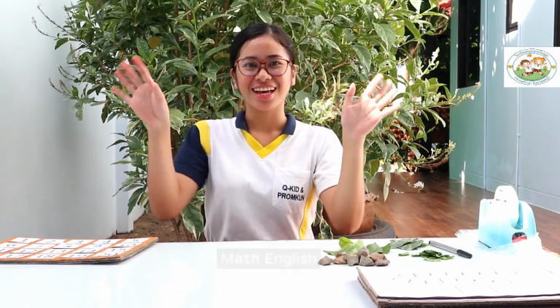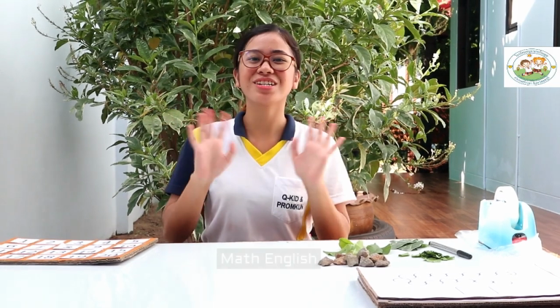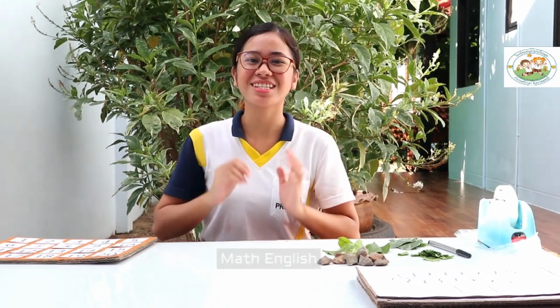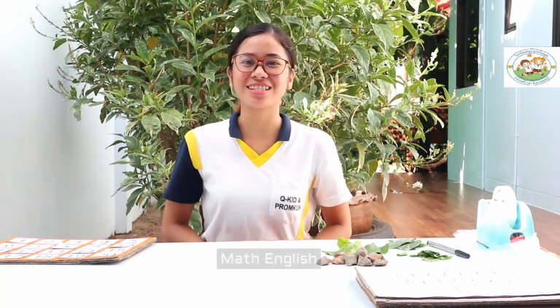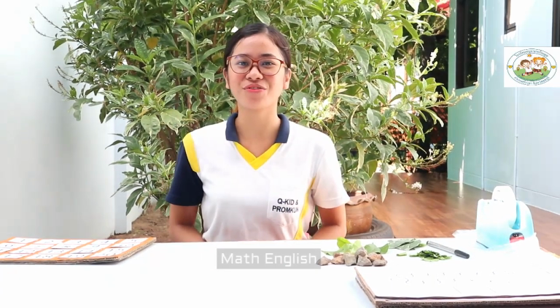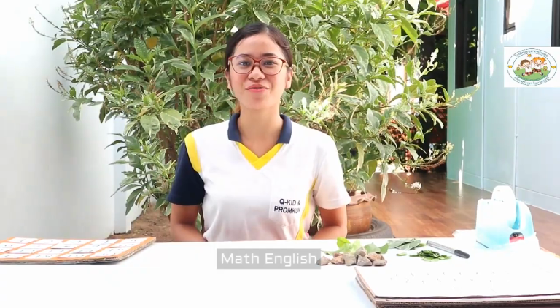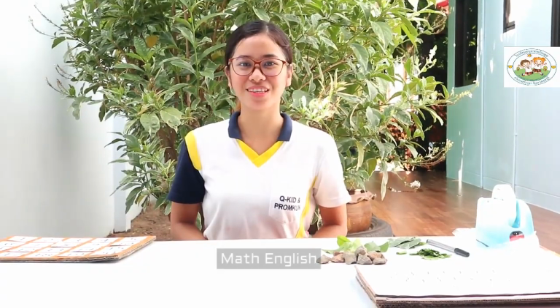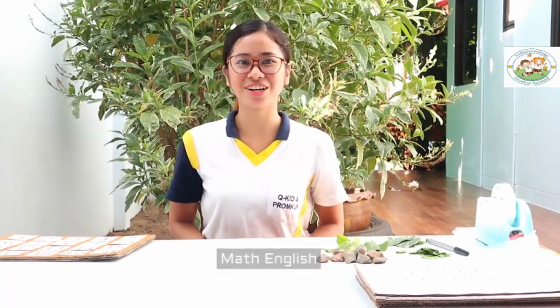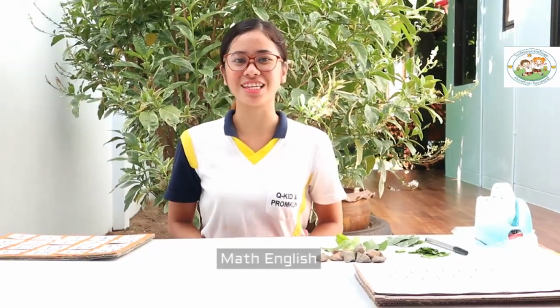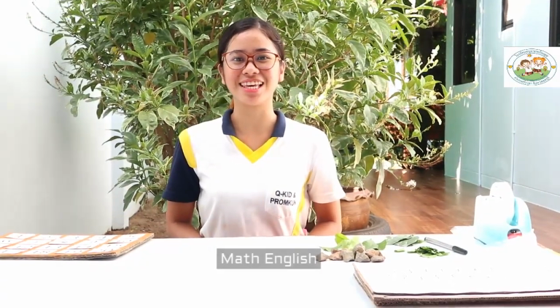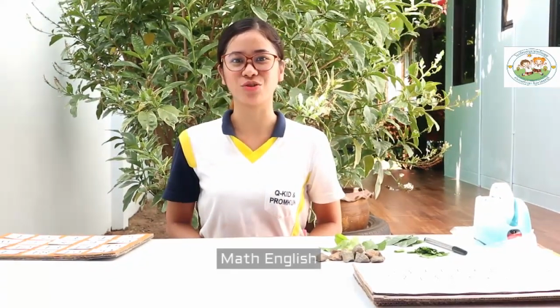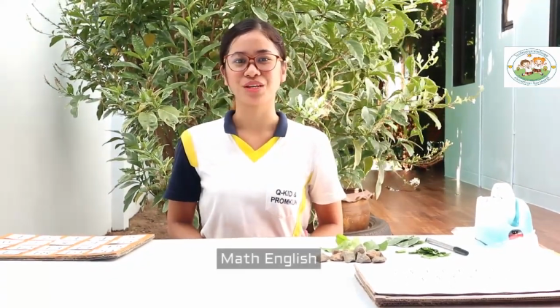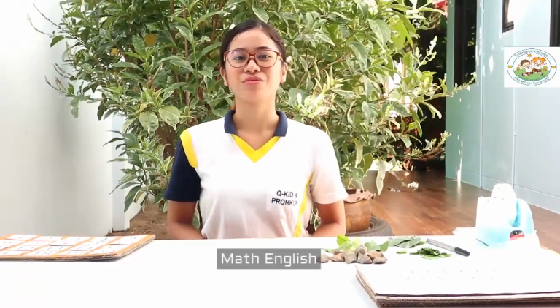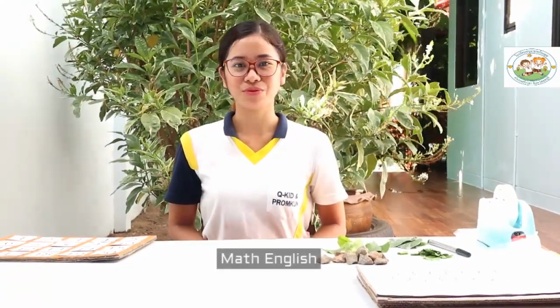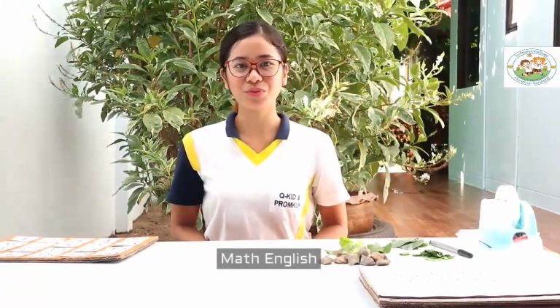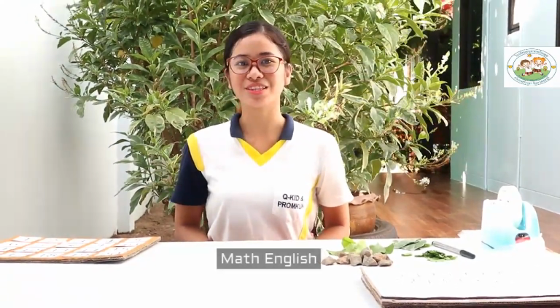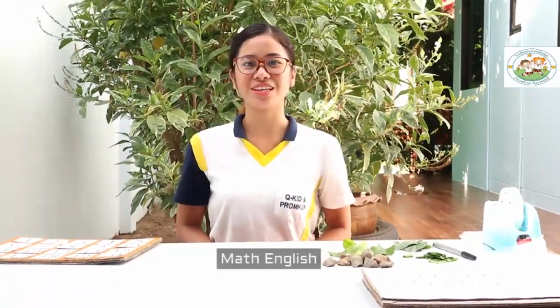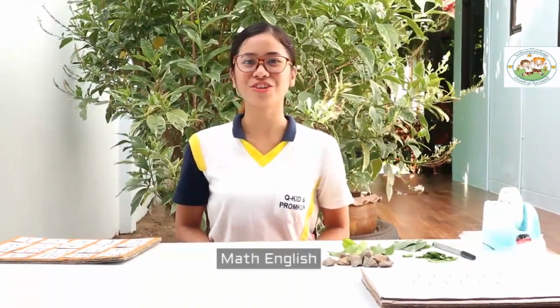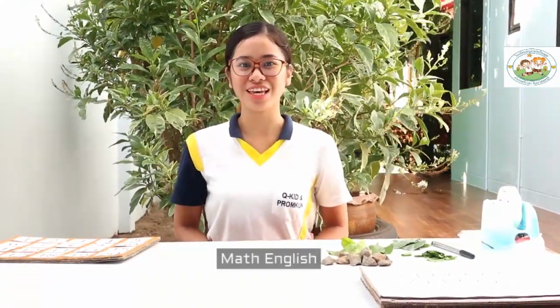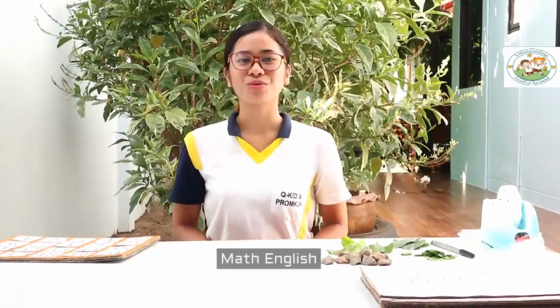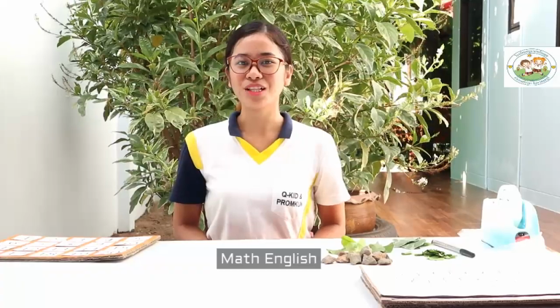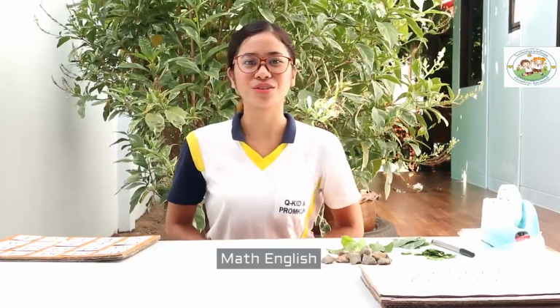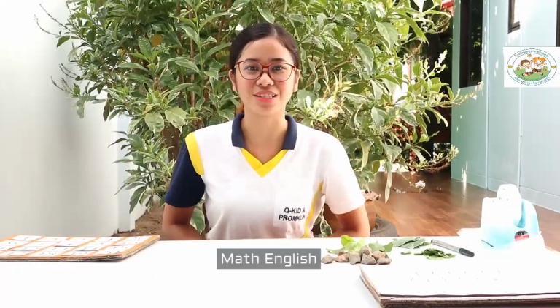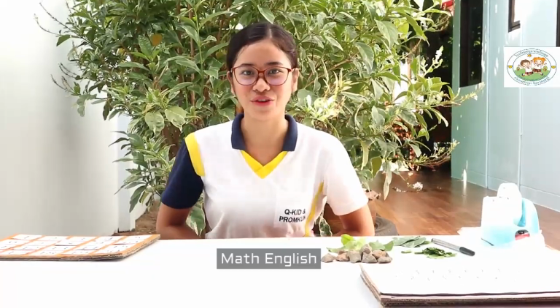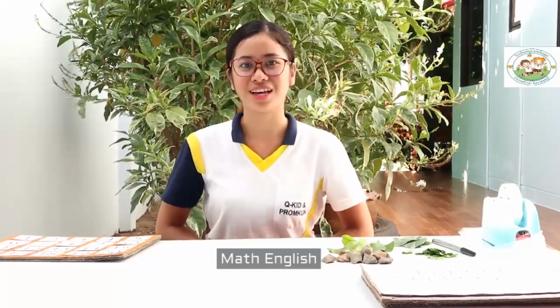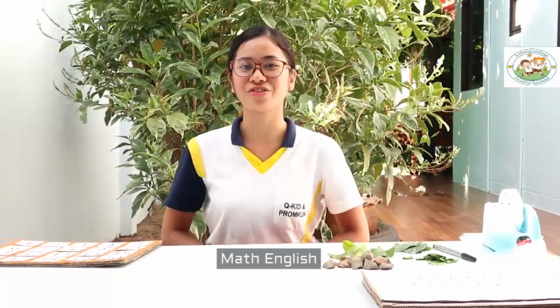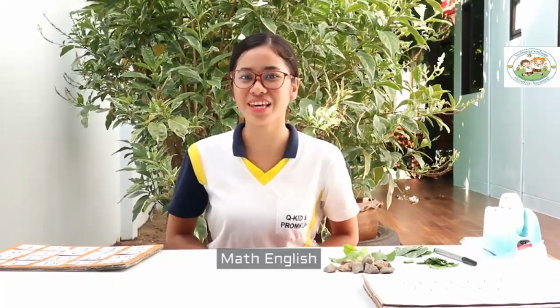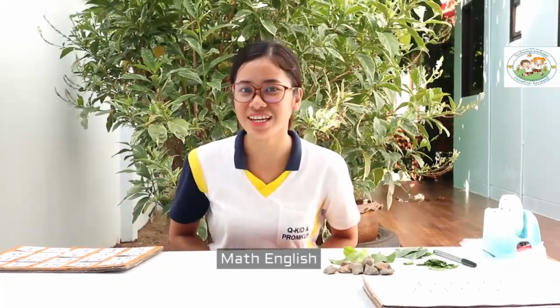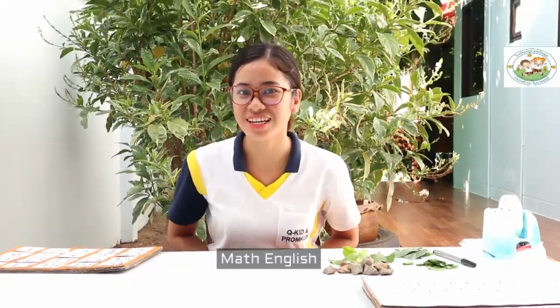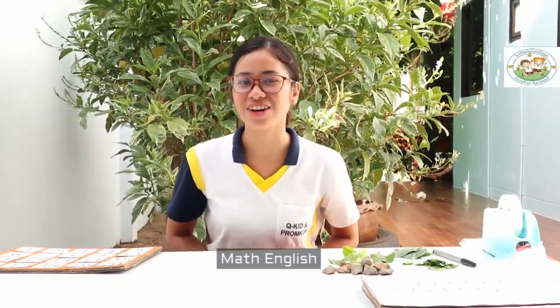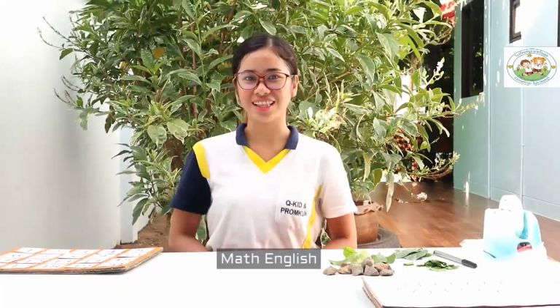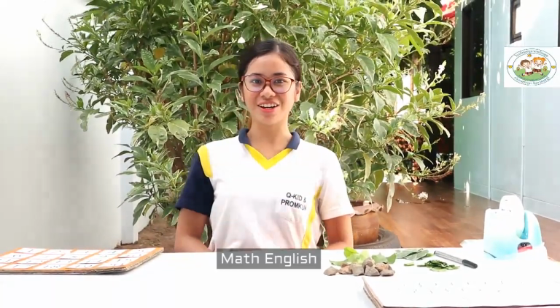Hello, kids! This is Teacher Via from Kindergarten 3, Daisy Room. Before we proceed to our lesson for today, we are going to sing a song first. Are you ready? Okay, let's start!